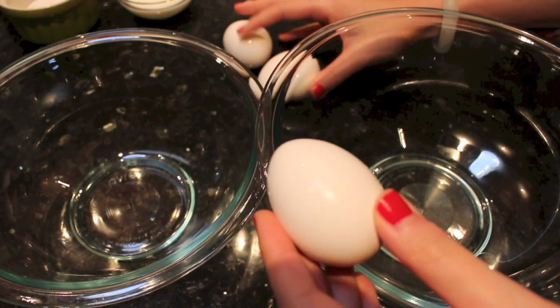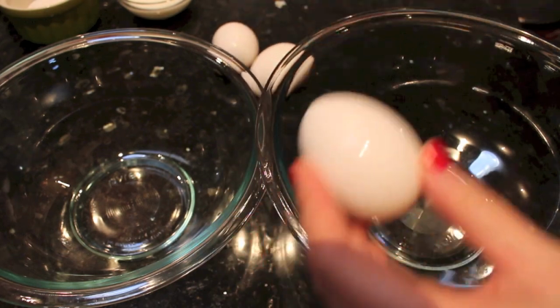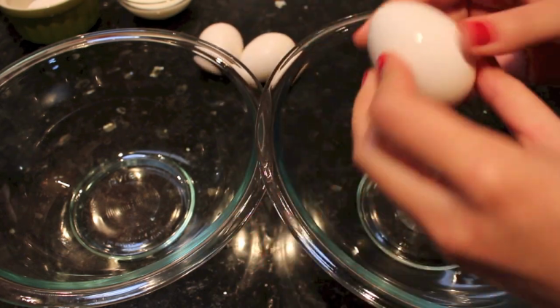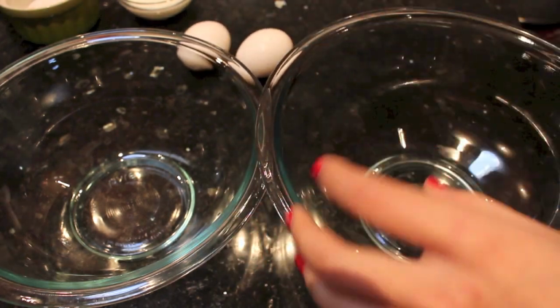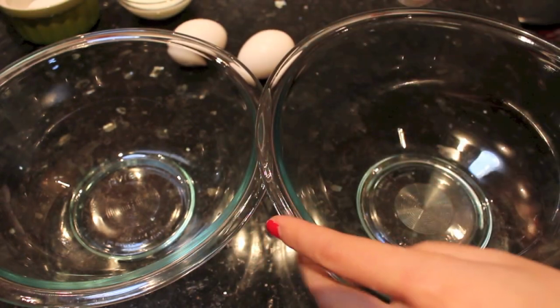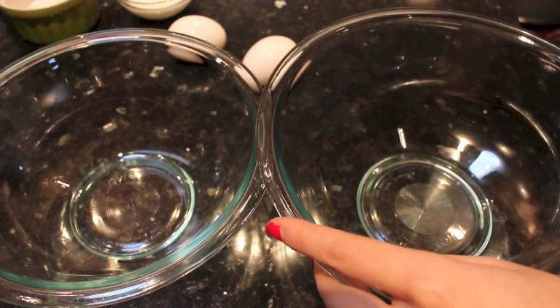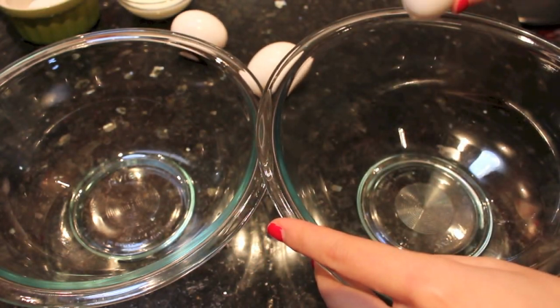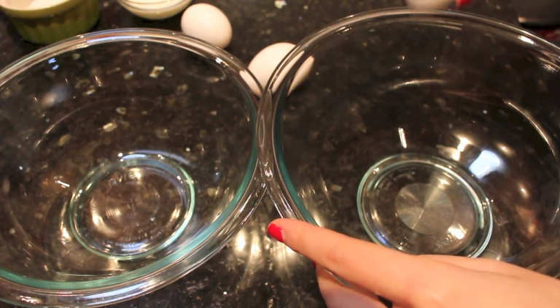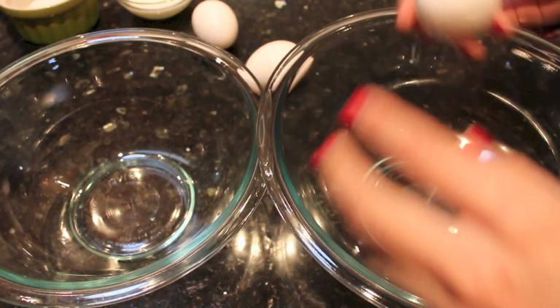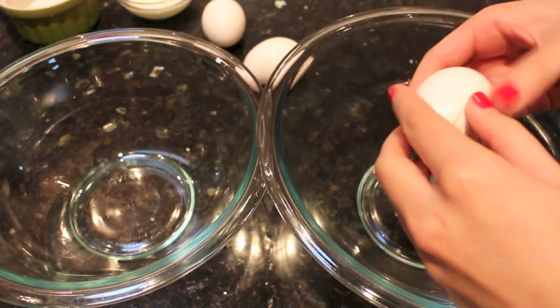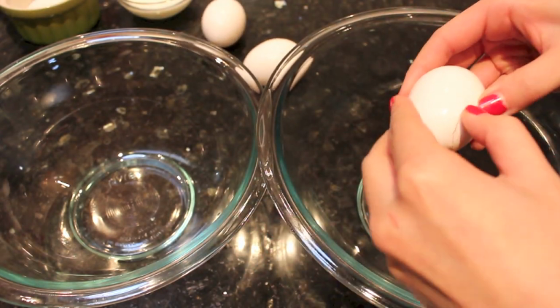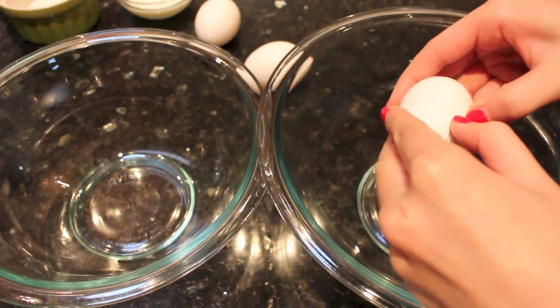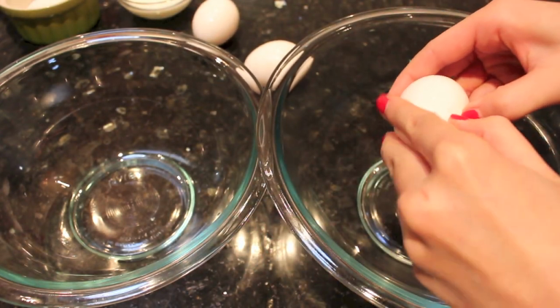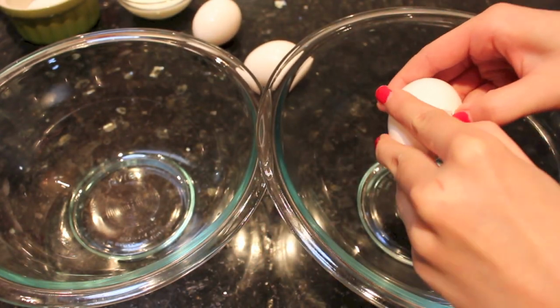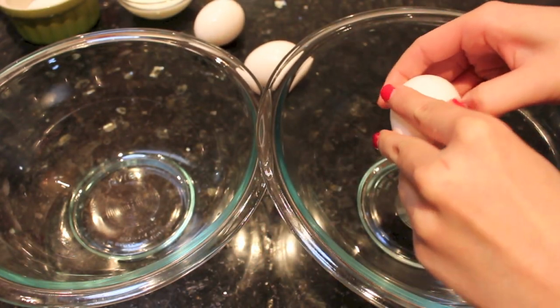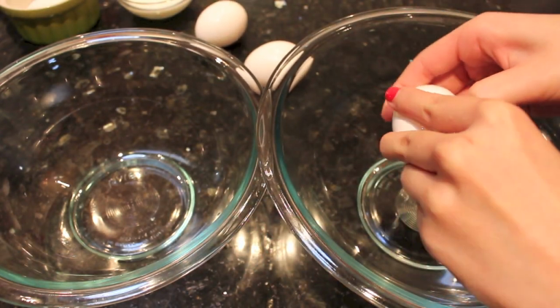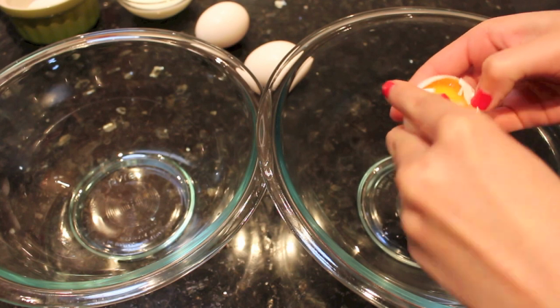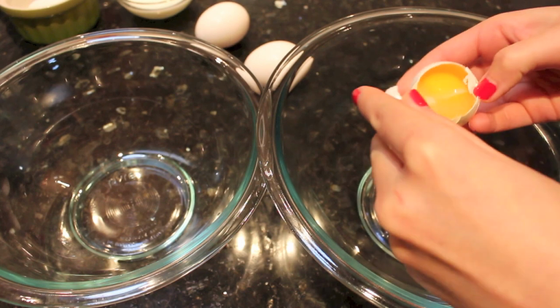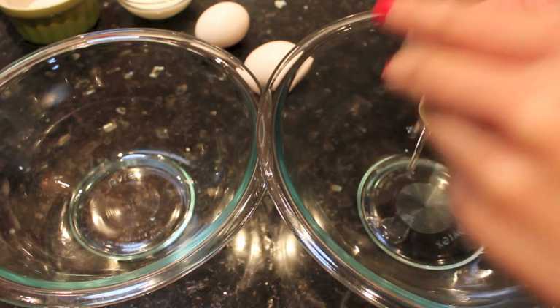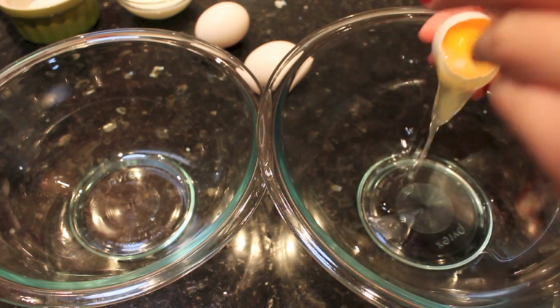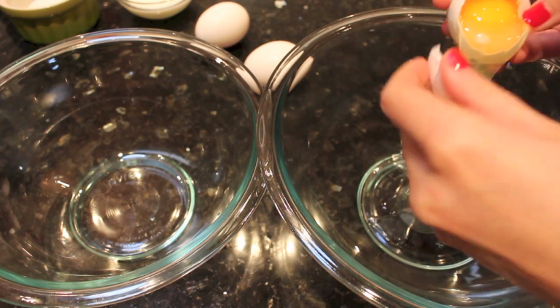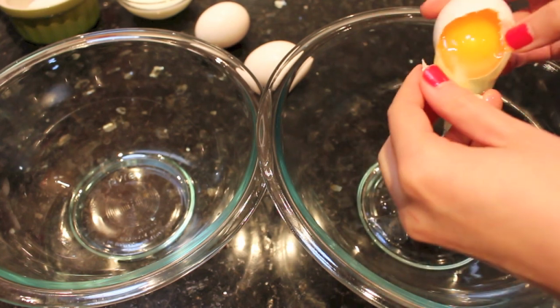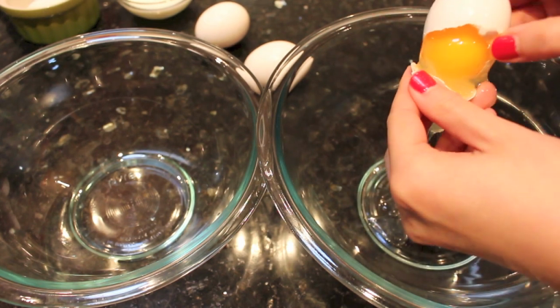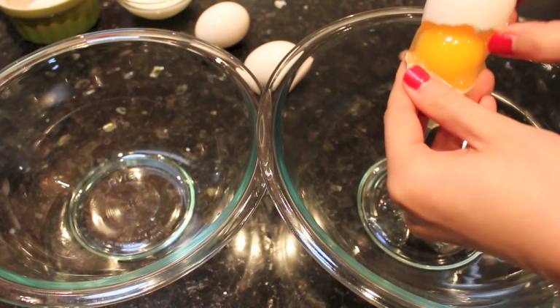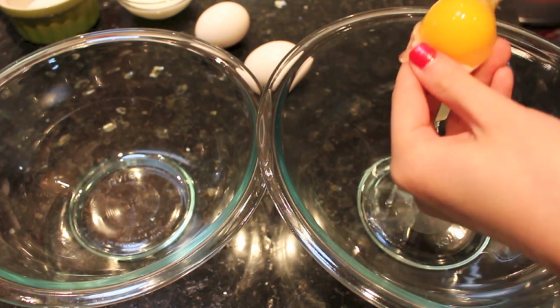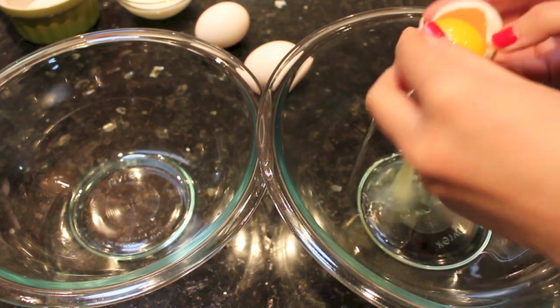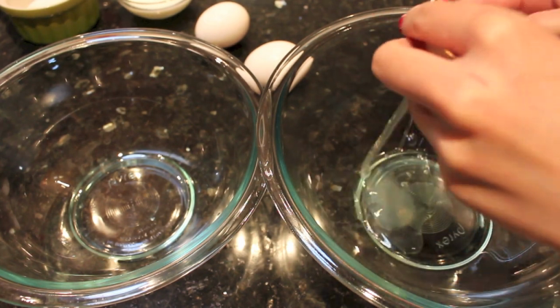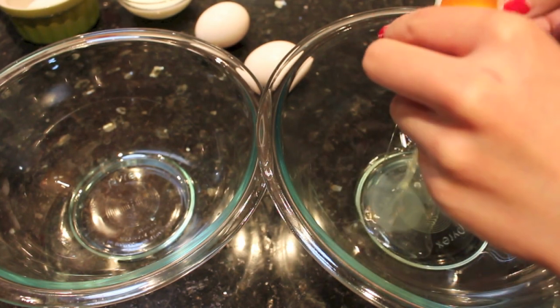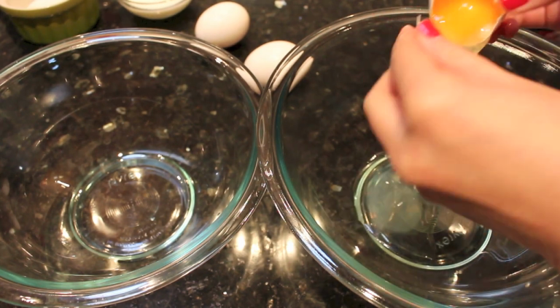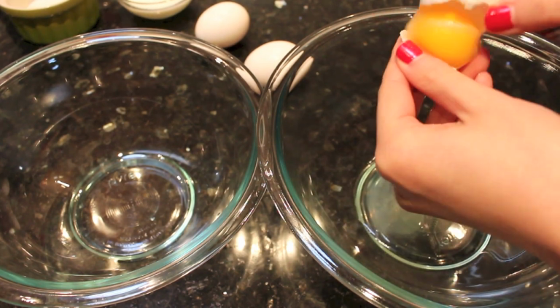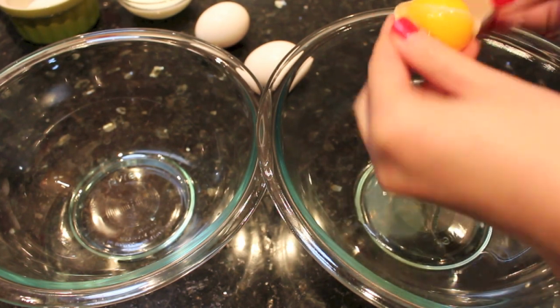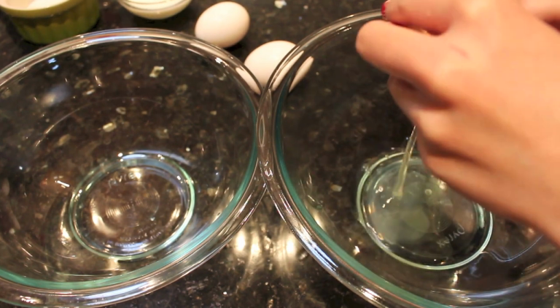For this recipe, we will need 3 eggs. I will be making them into baby cakes, but you can also make them into a bigger cake if you want to.